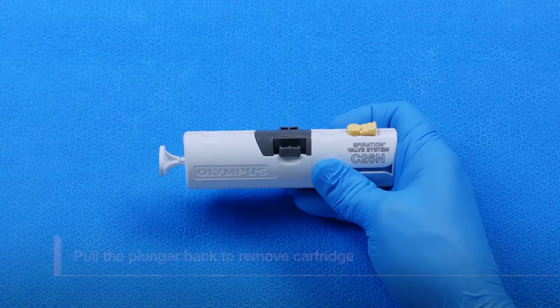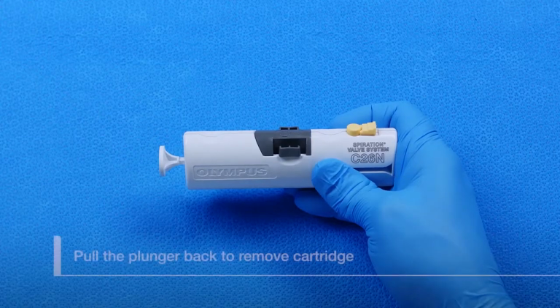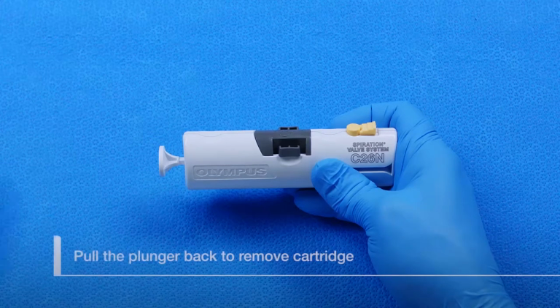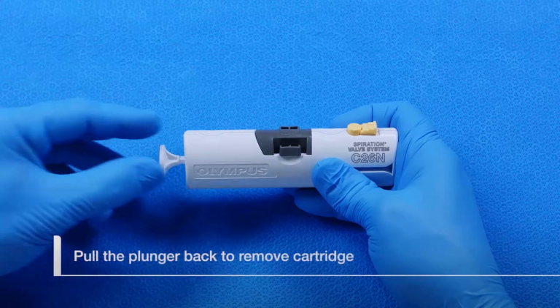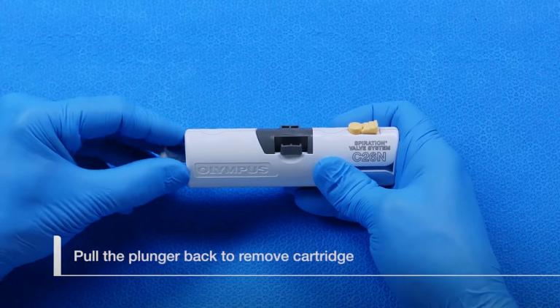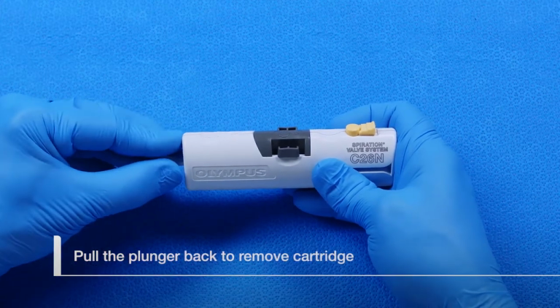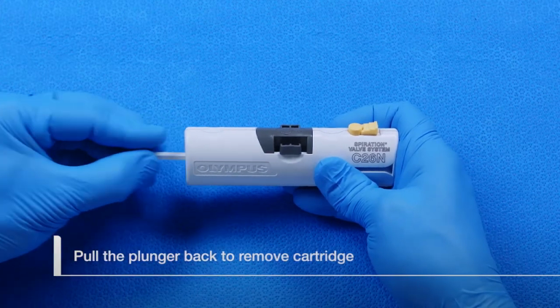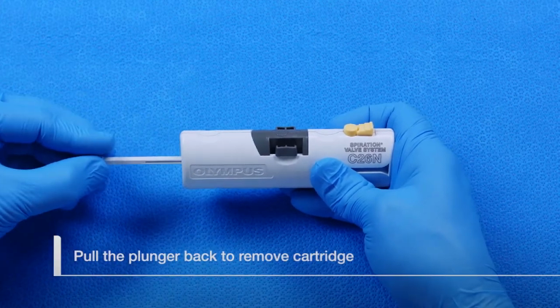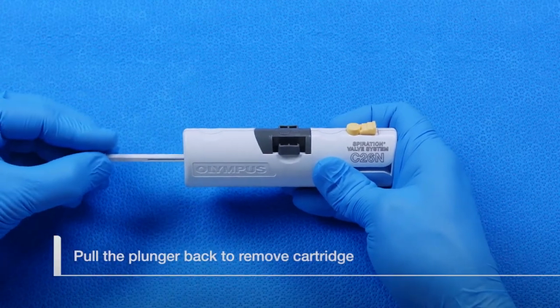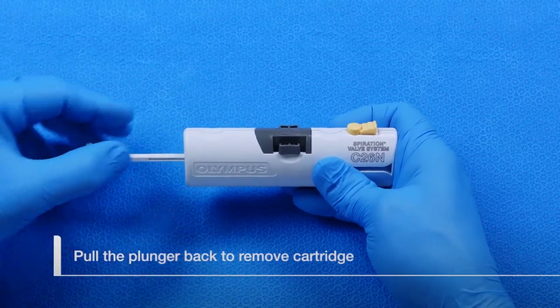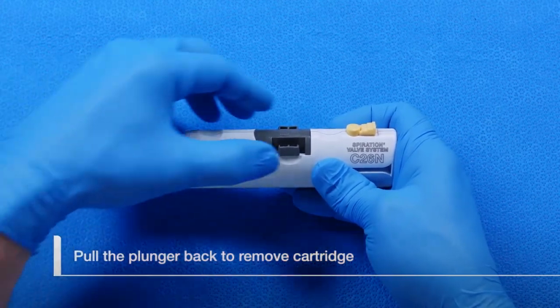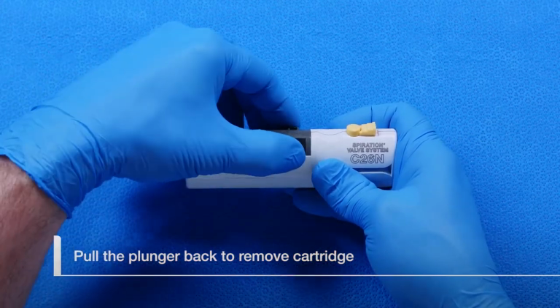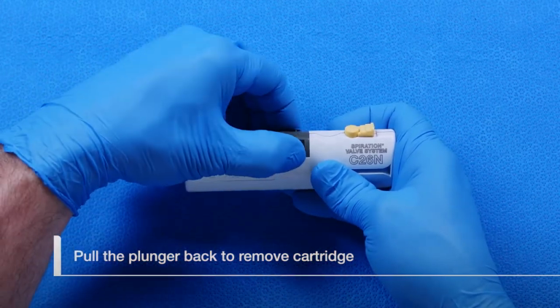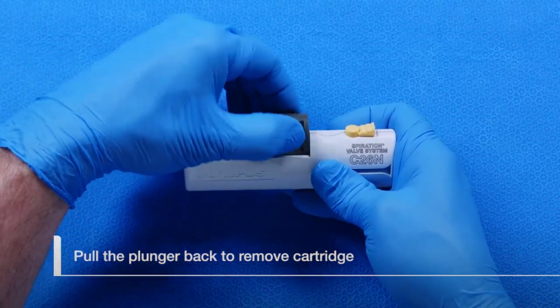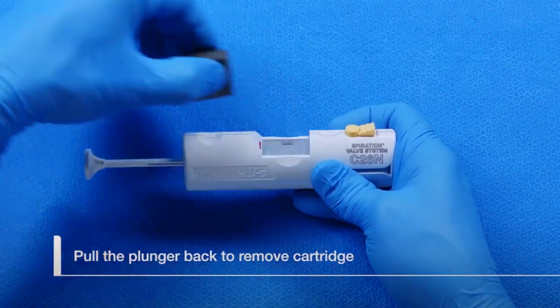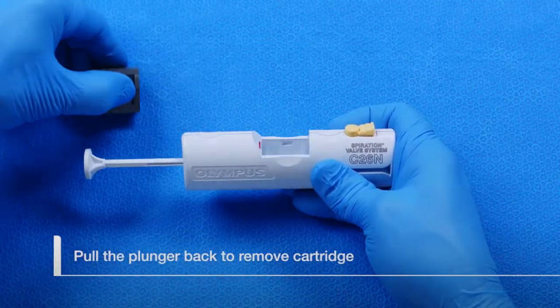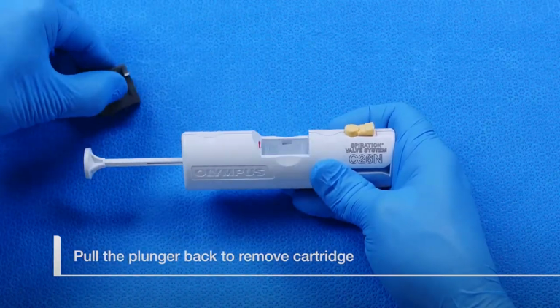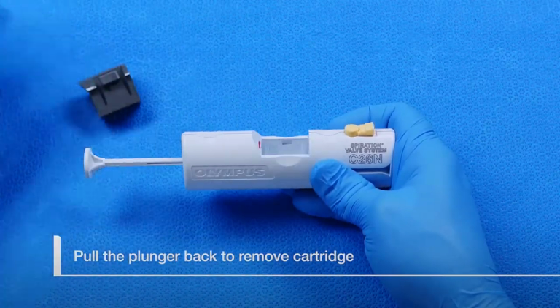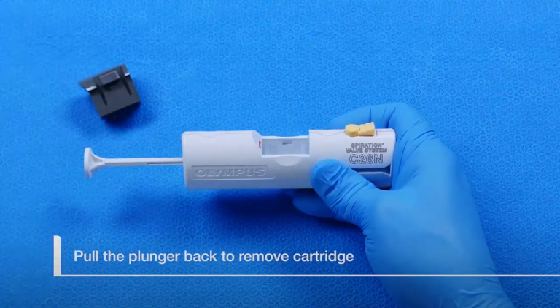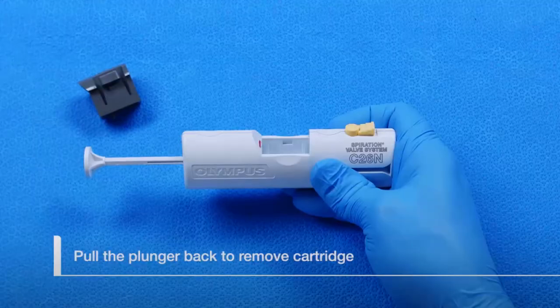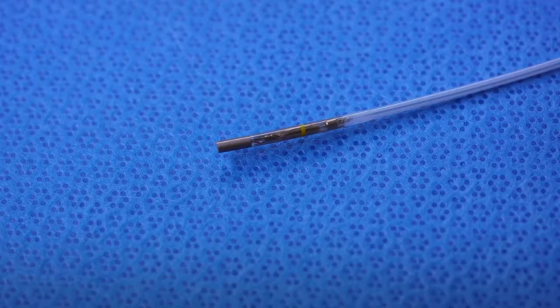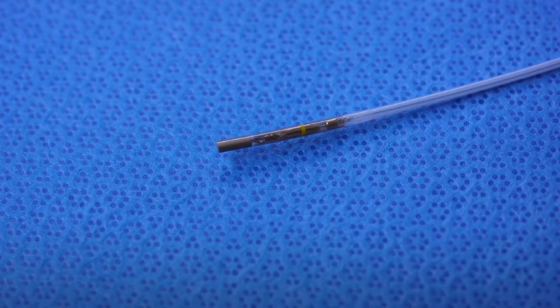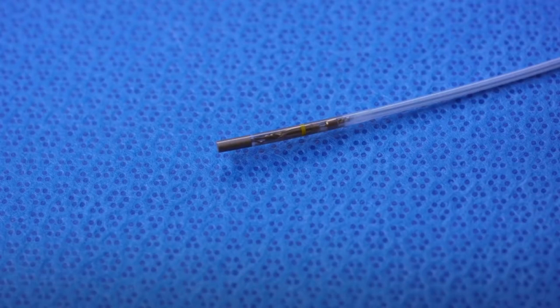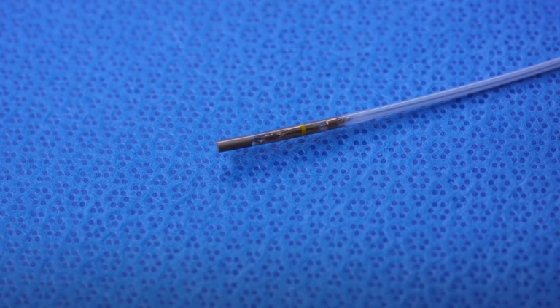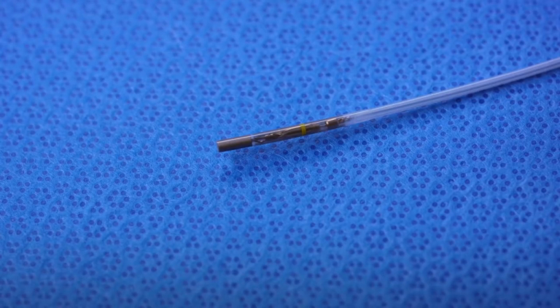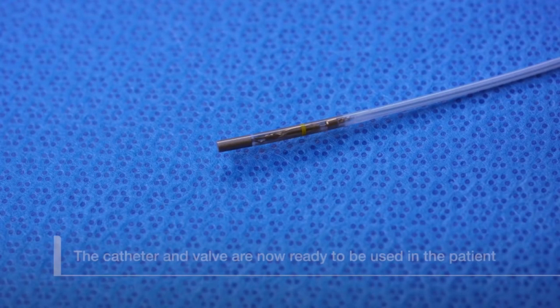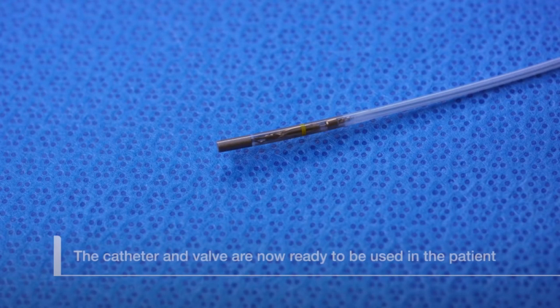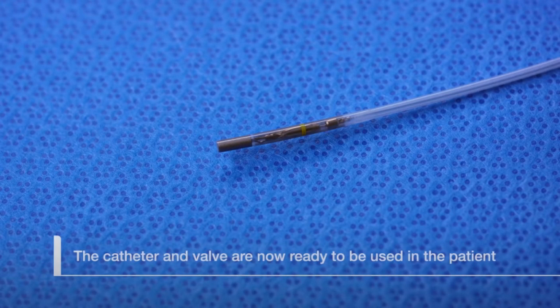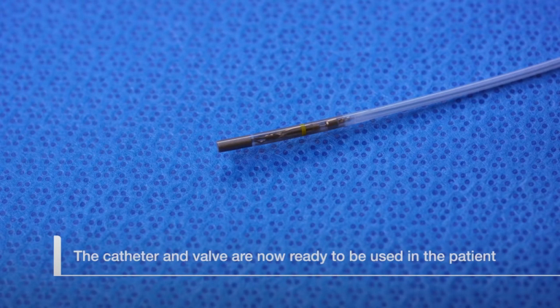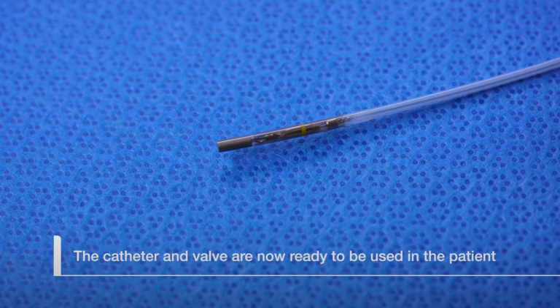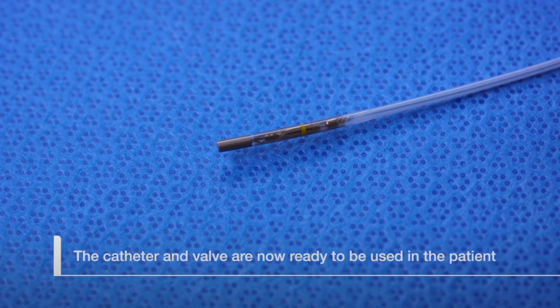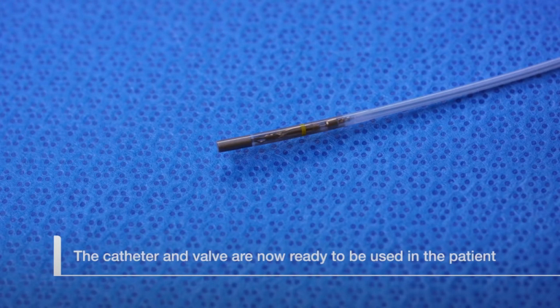Pull the loader plunger all the way back and remove the cartridge. The catheter and valve are now ready to be used in the patient.